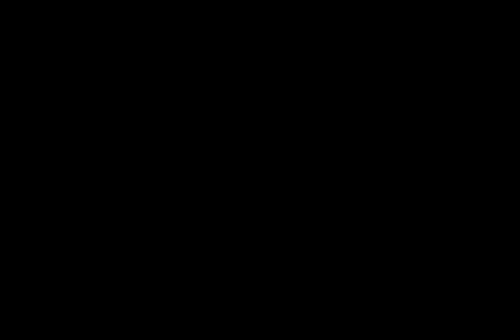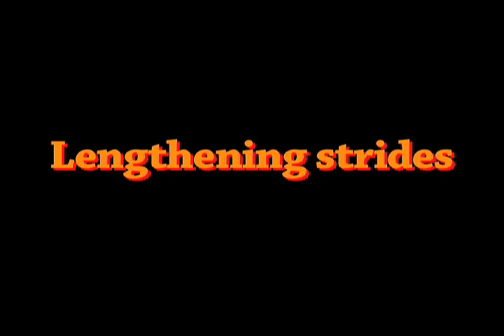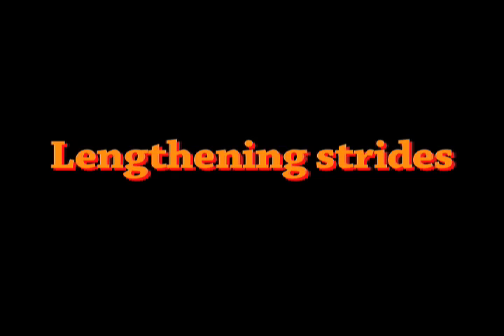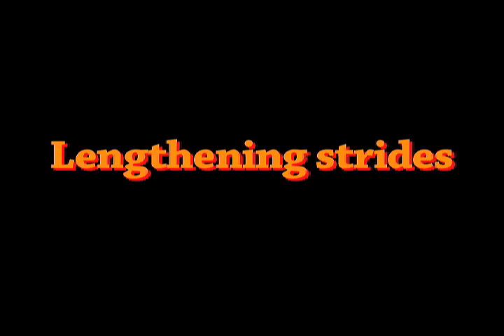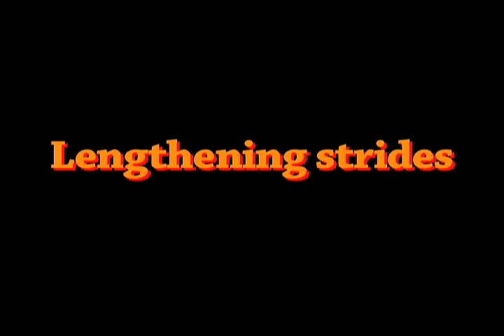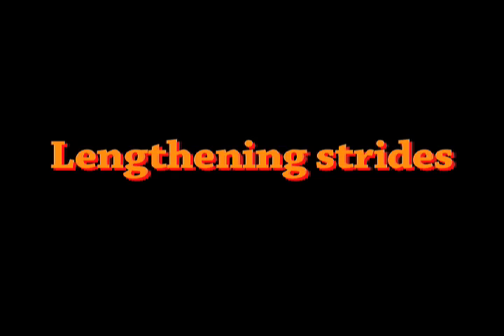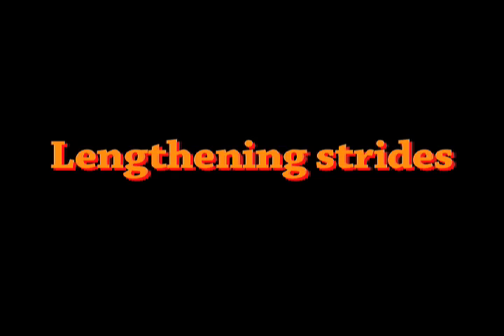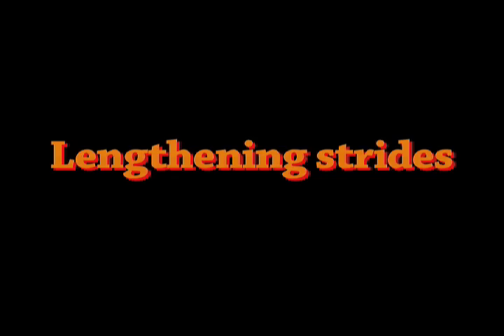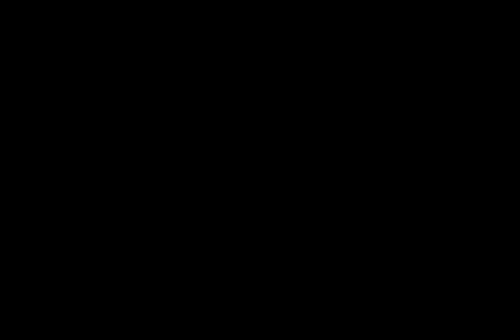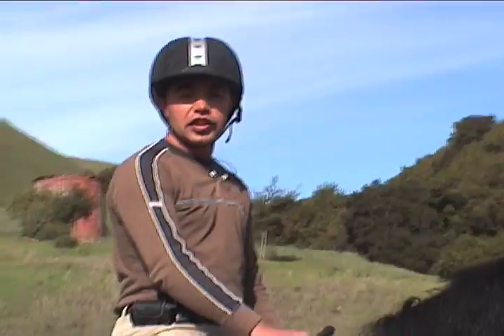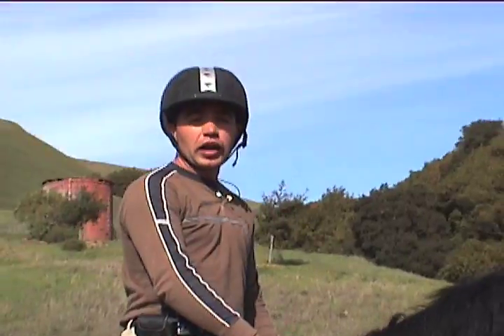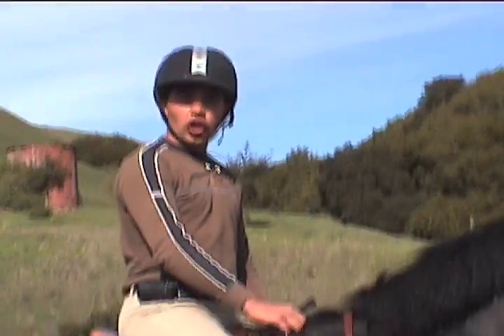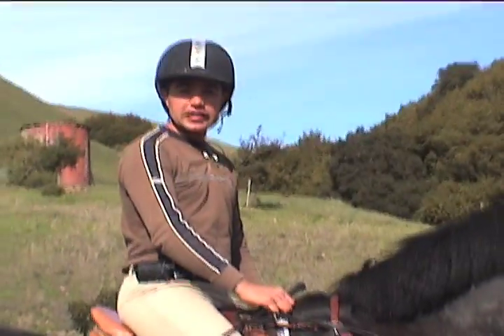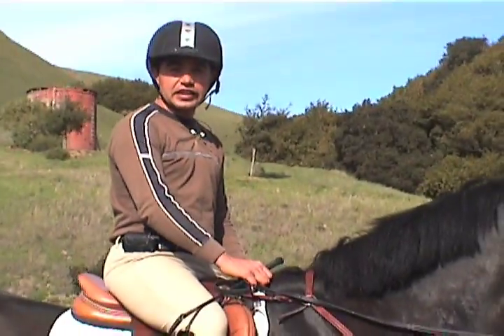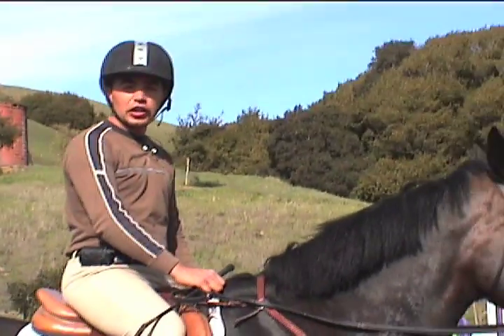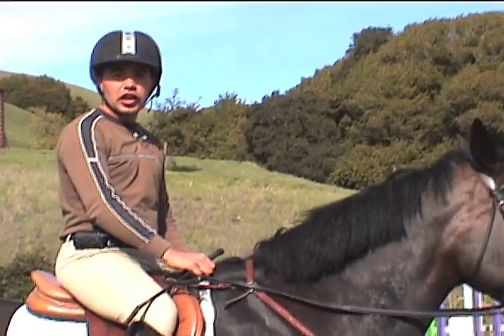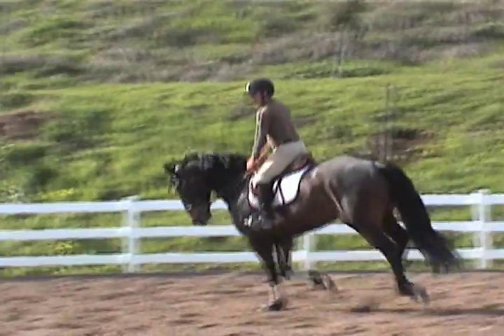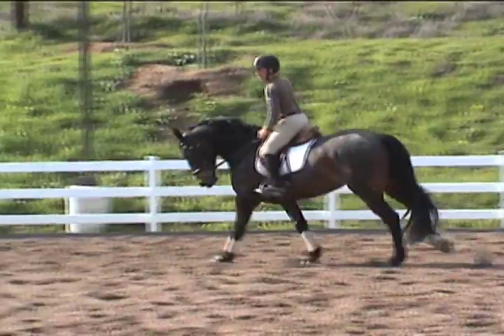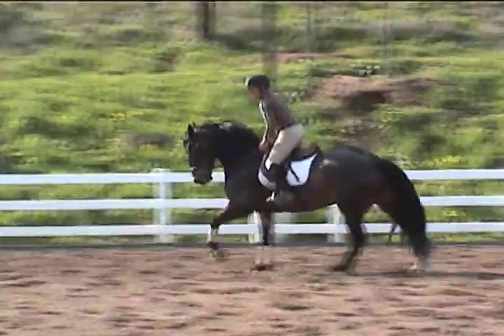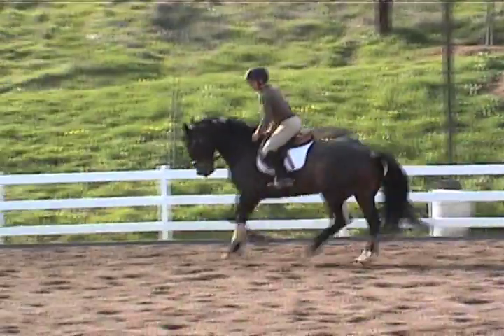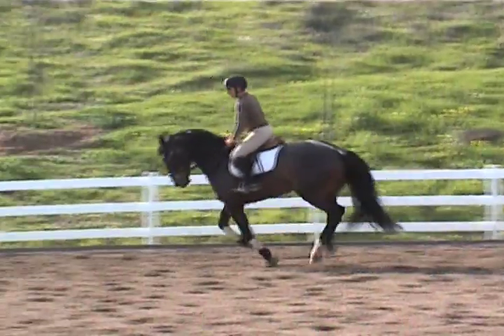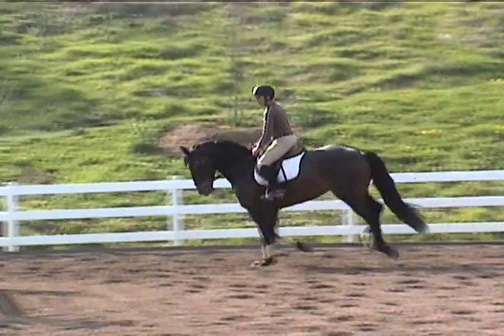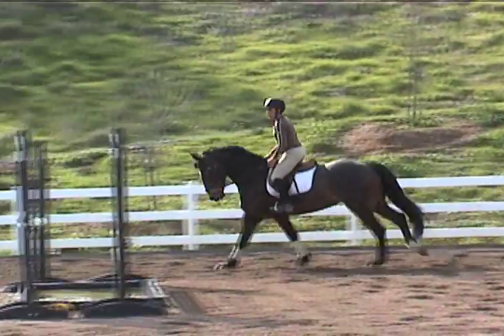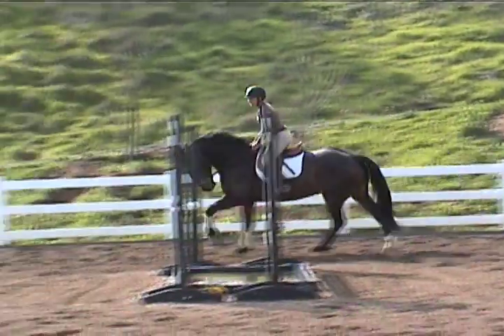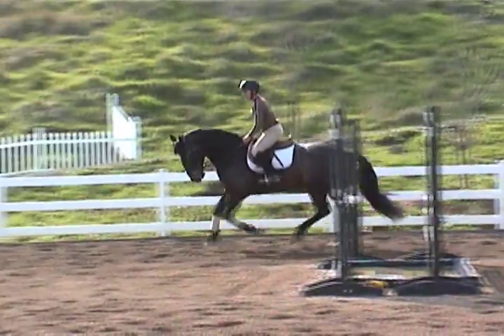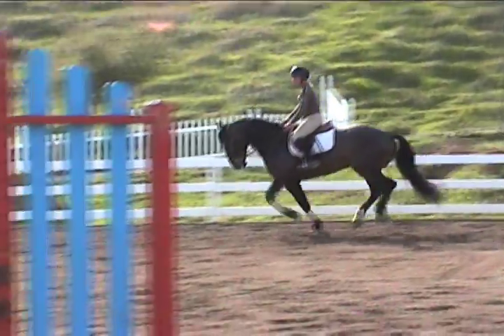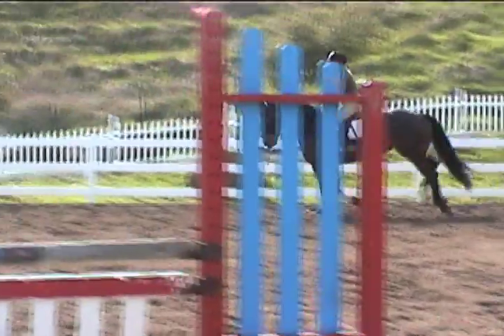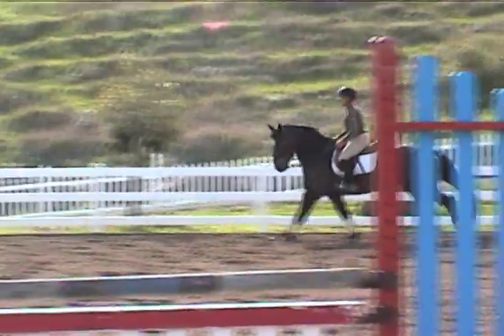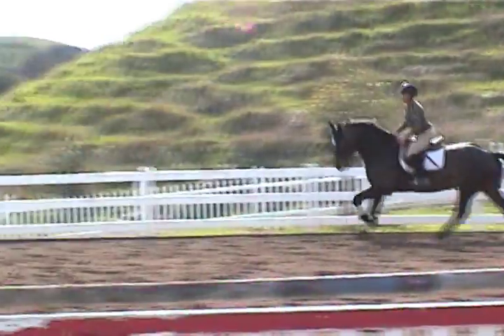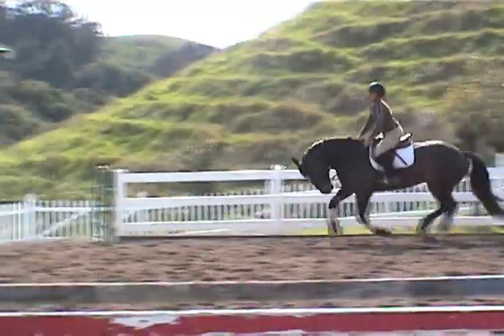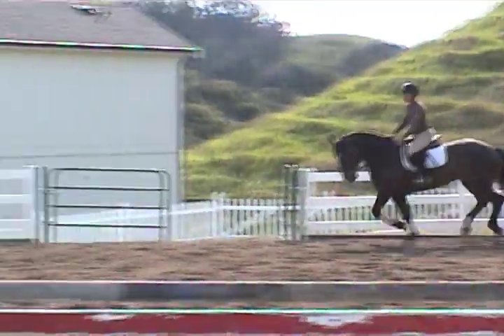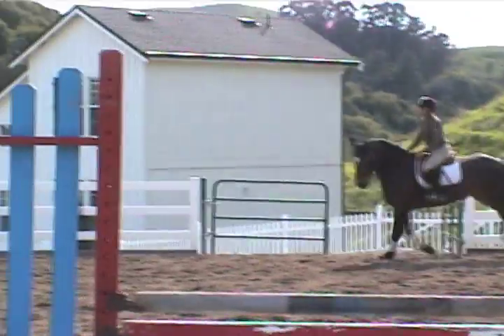Next, we'll canter through and ride in a long three strides. When riding a longer distance in the middle of the line we need to keep coming and have a more open, lengthened canter stride at the first fence and throughout the line.